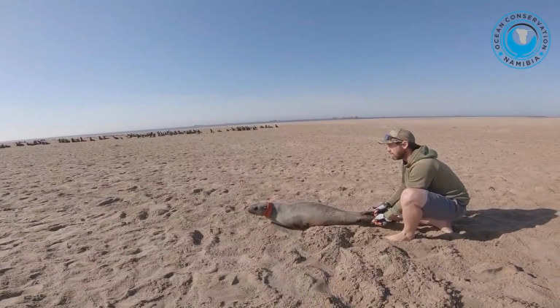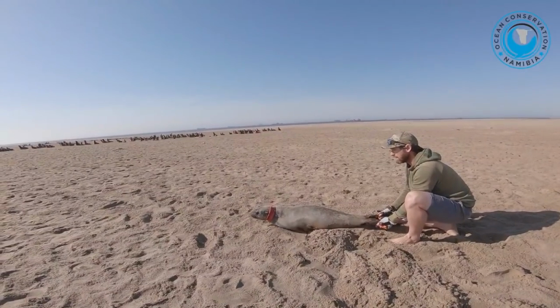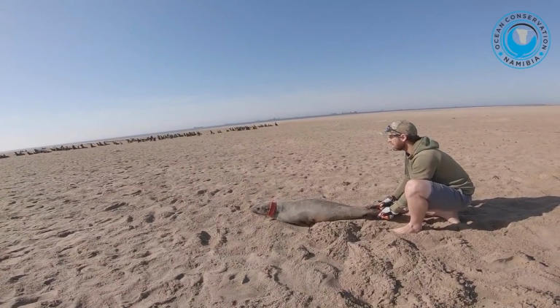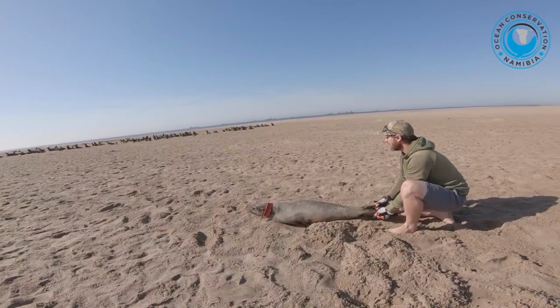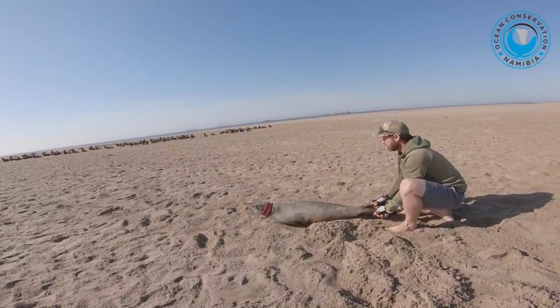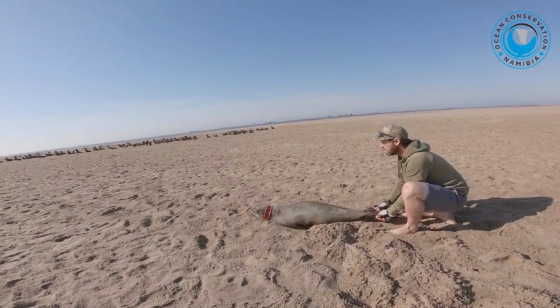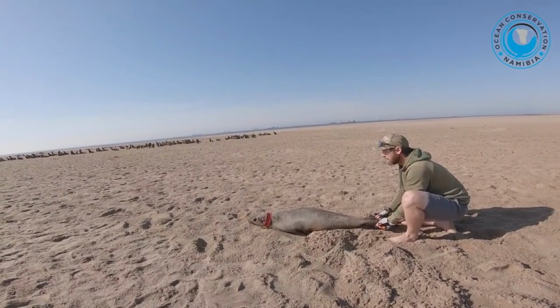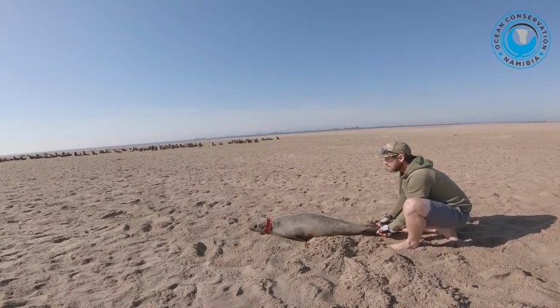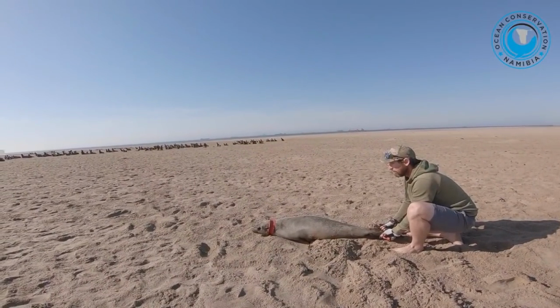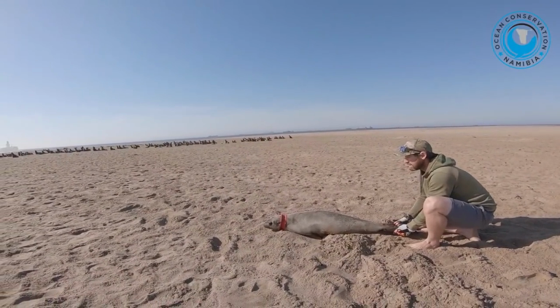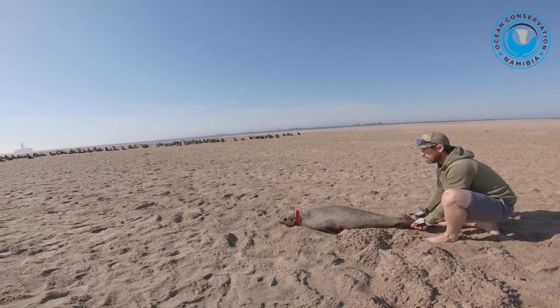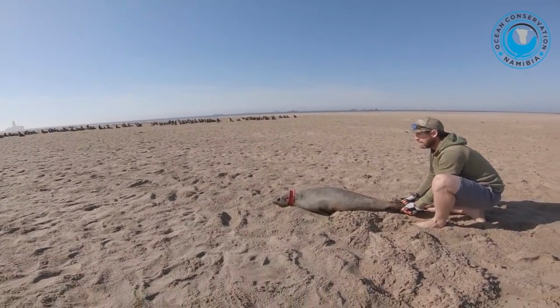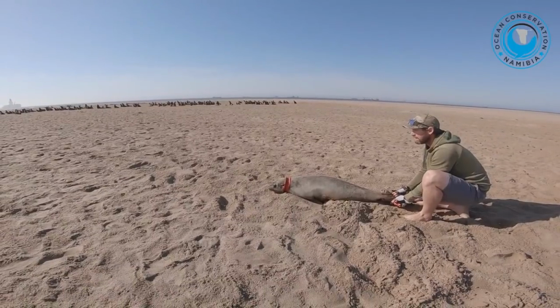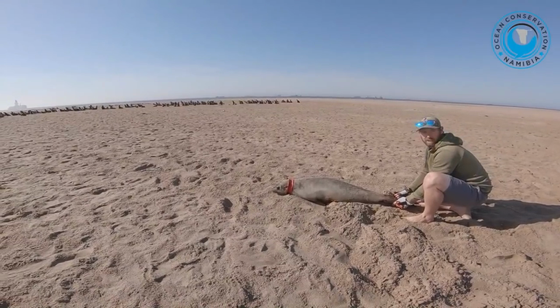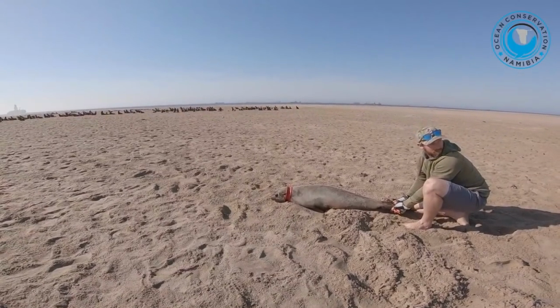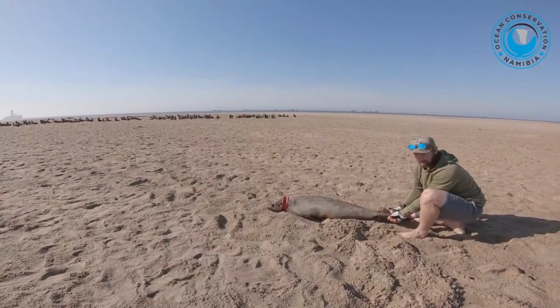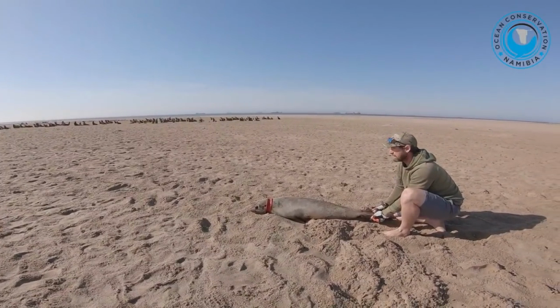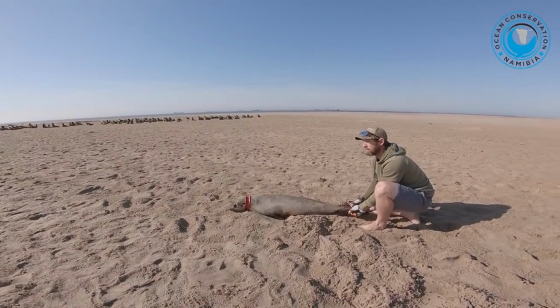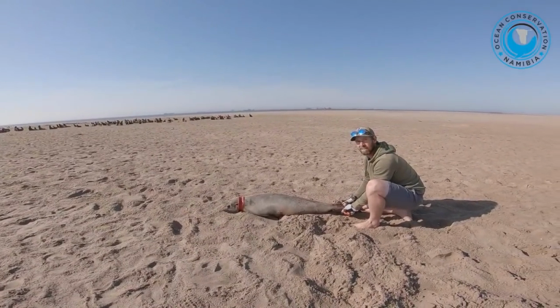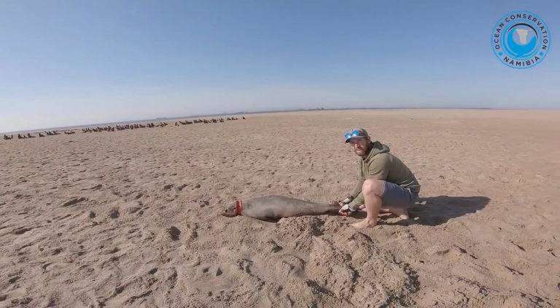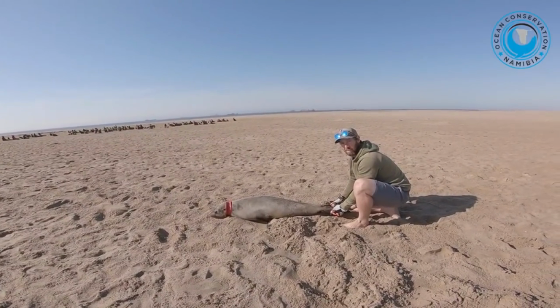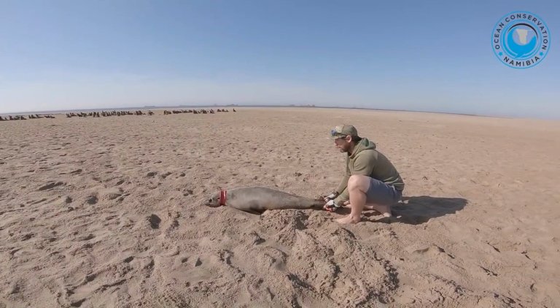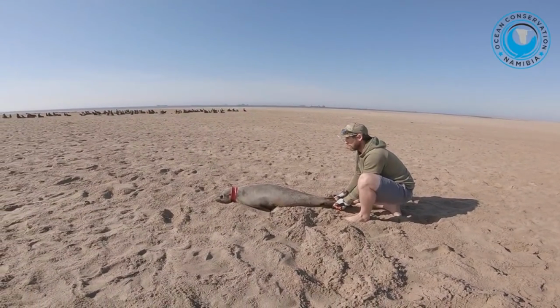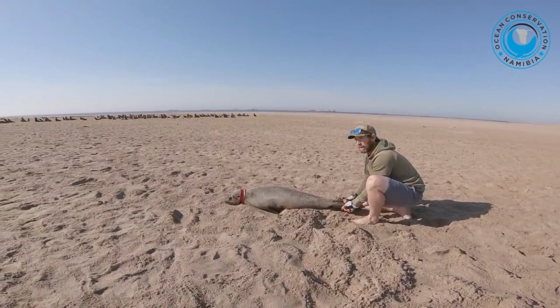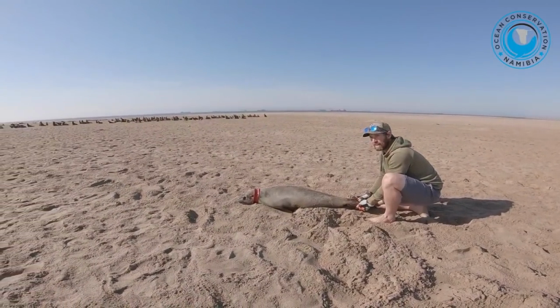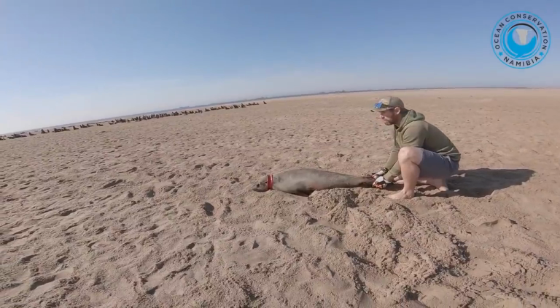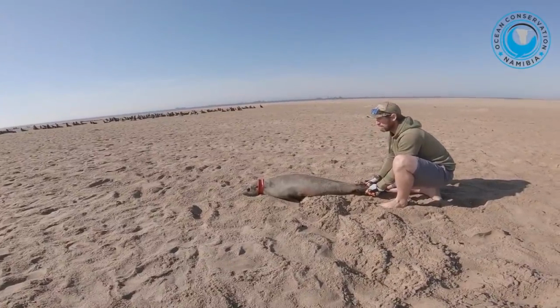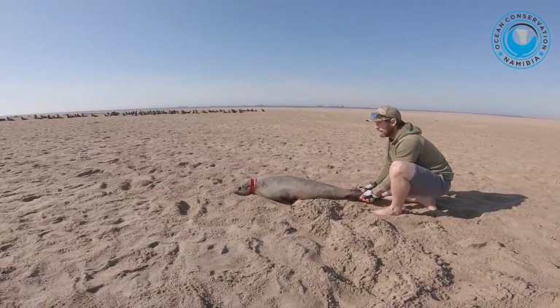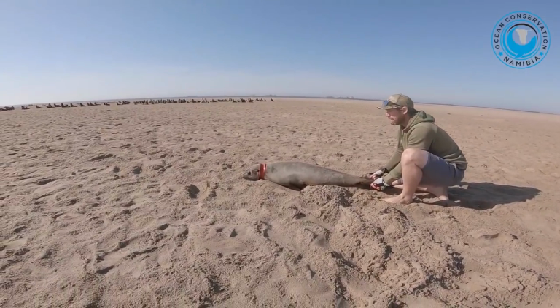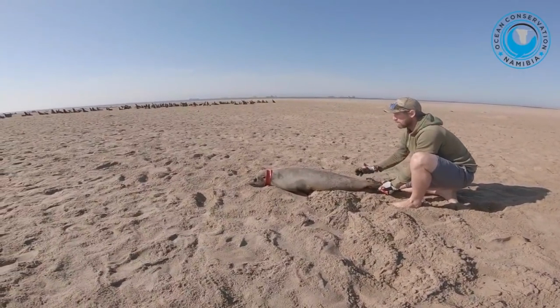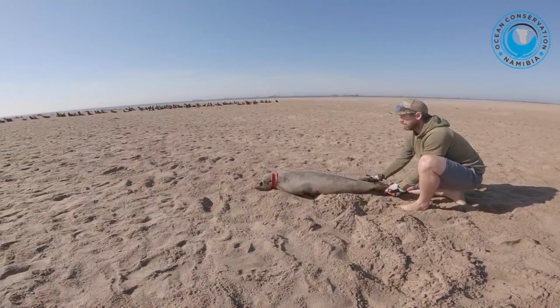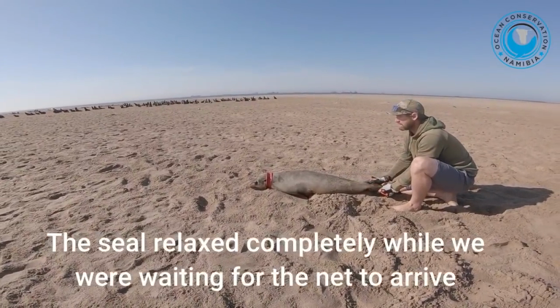We've had one like this a while before. It's actually relaxing now completely. We'll put him in the net in a moment and we'll see how we can get him. We can't actually cut it off with a knife or something. He's completely relaxed now.